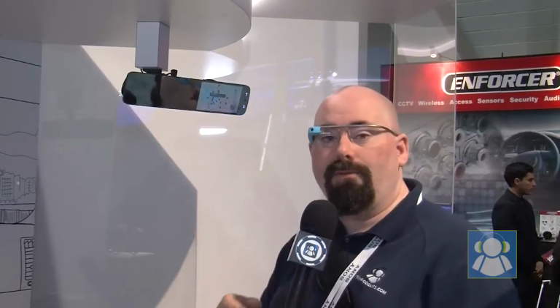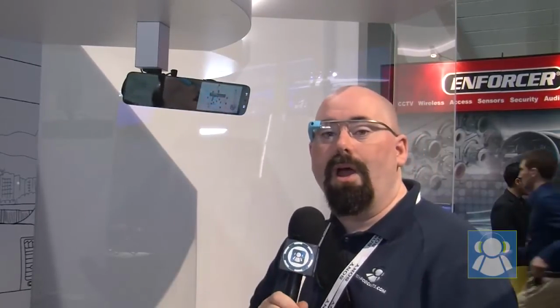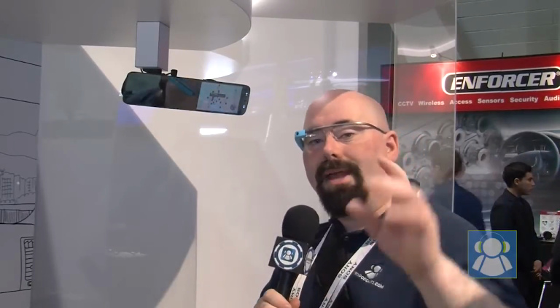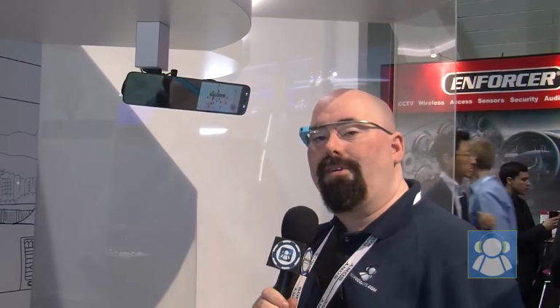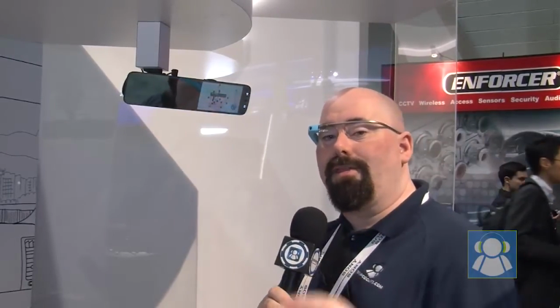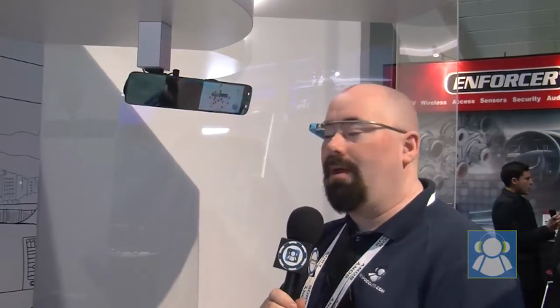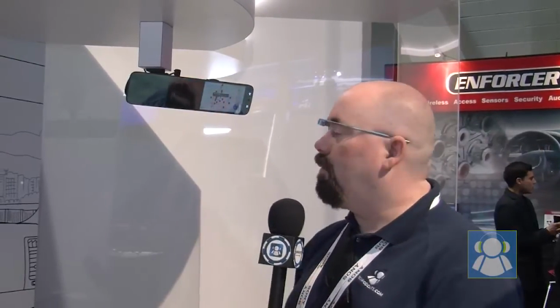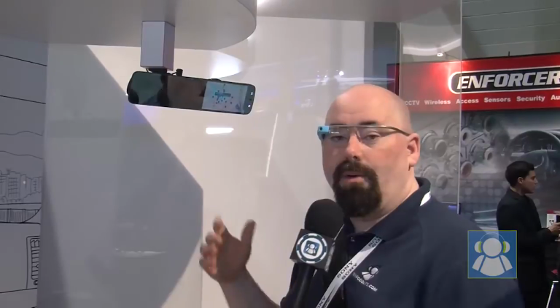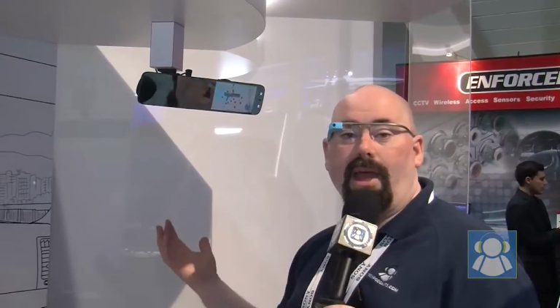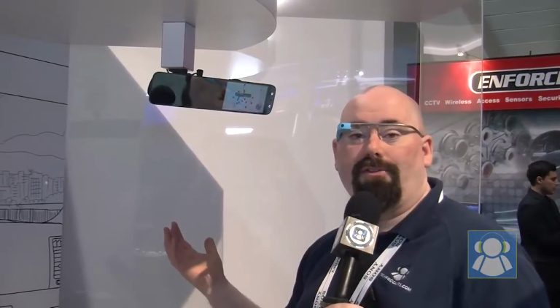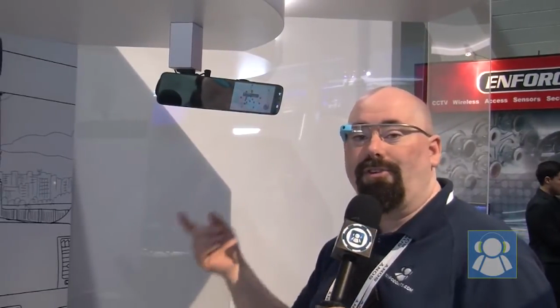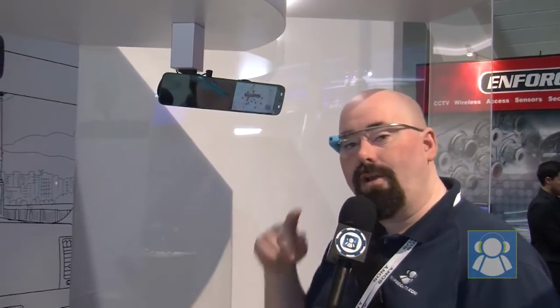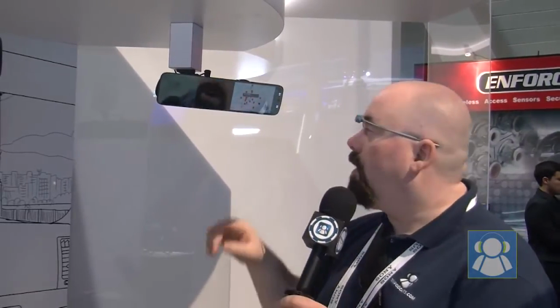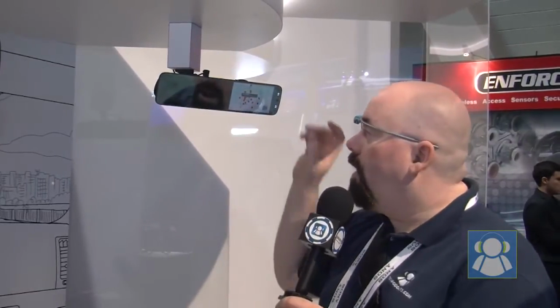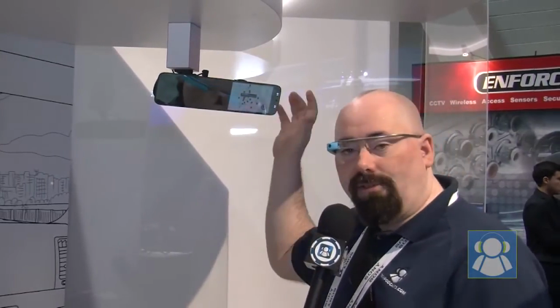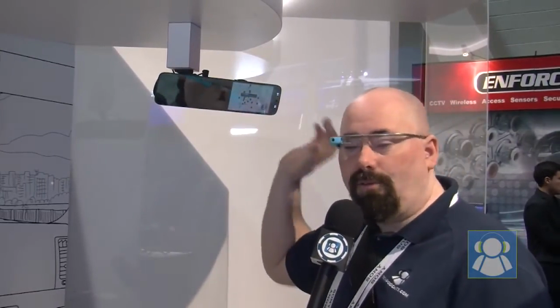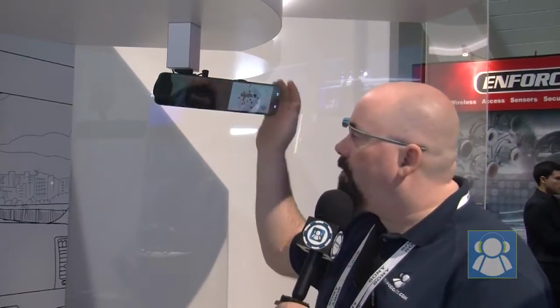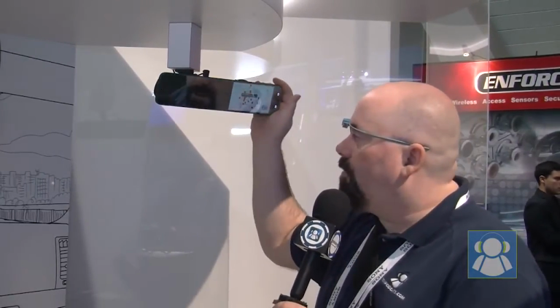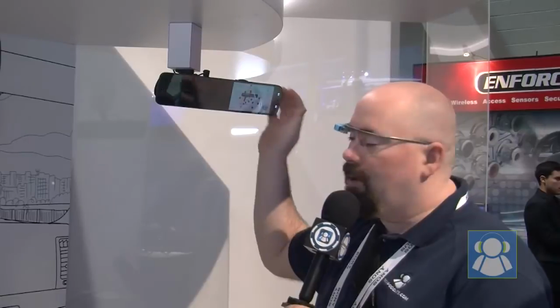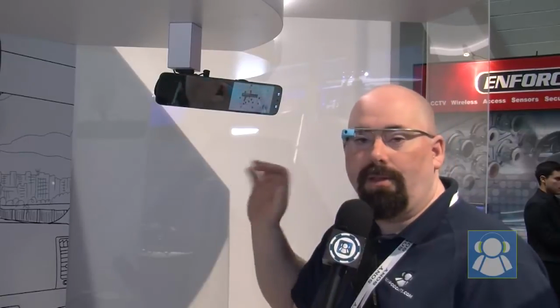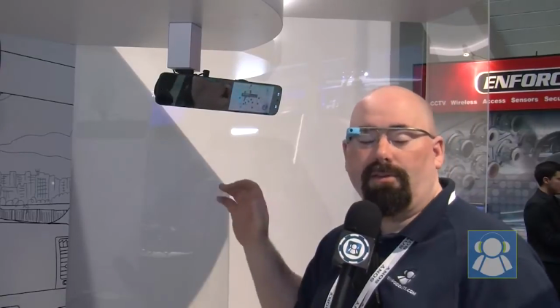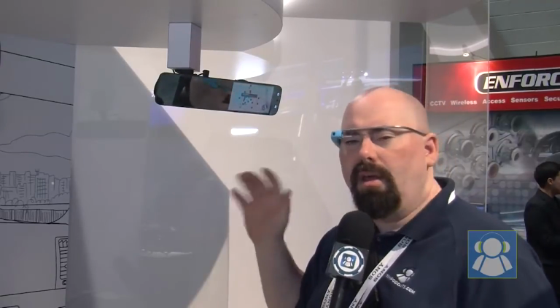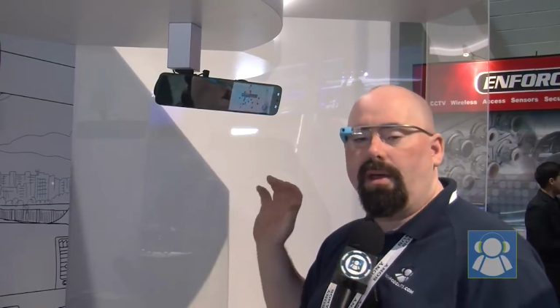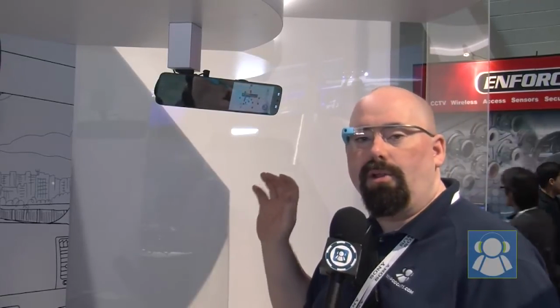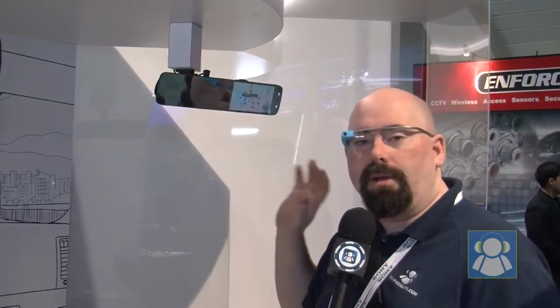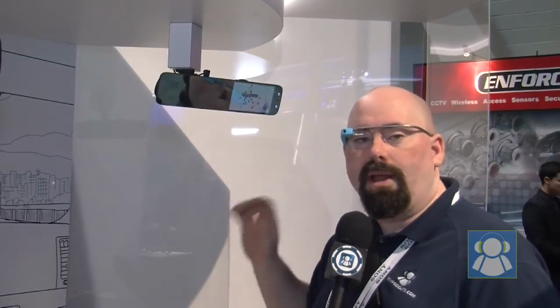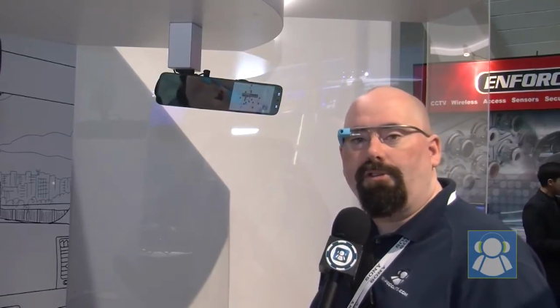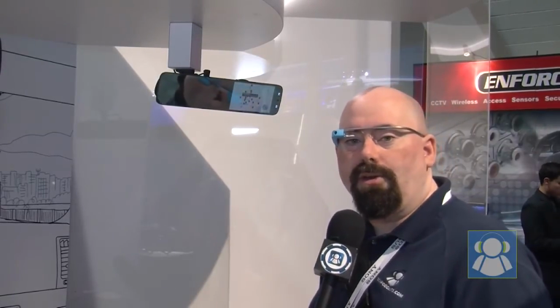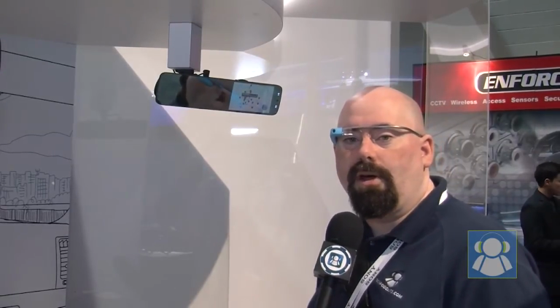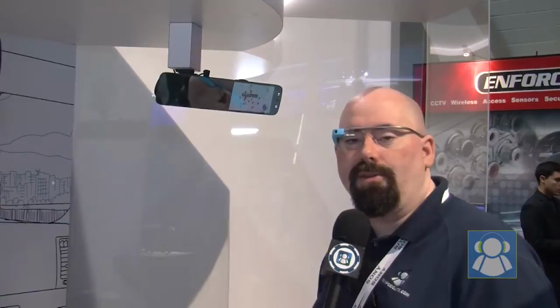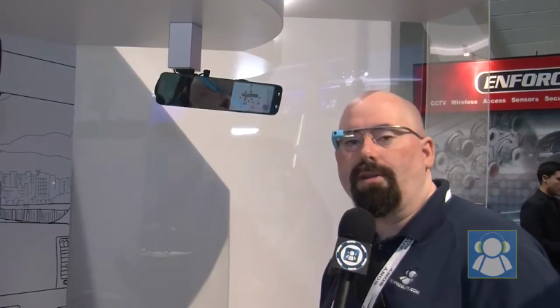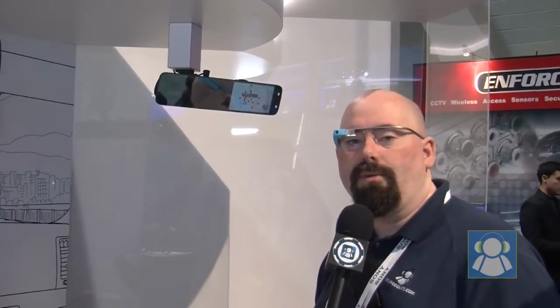So right from the rearview mirror — amazing stuff over at the Pioneer booth where you can have hands-free action straight from your mirror. I asked the question, what happens — does it move the mirror around? And they said yeah, it could a little bit, but not too much that you could be distracted on the road.